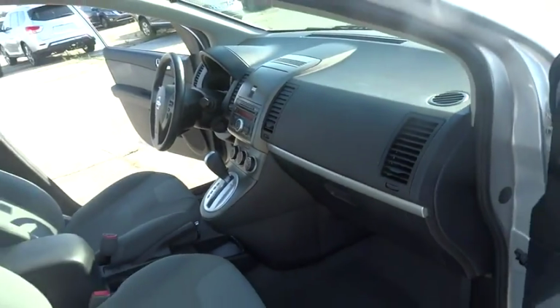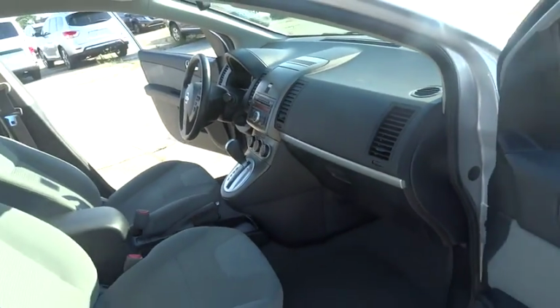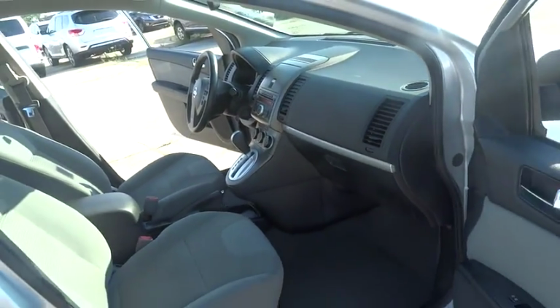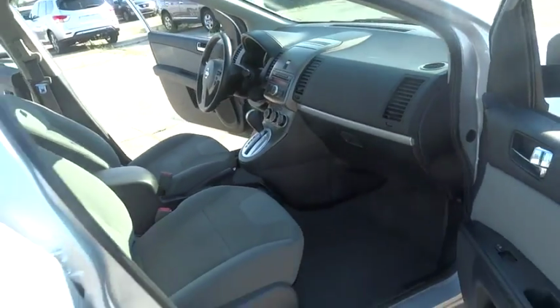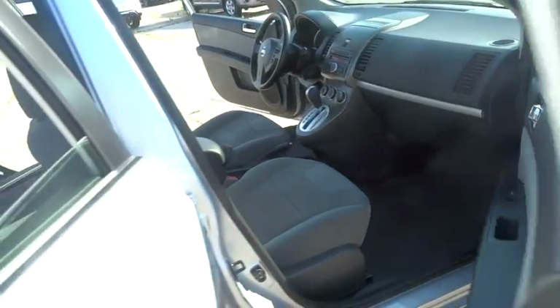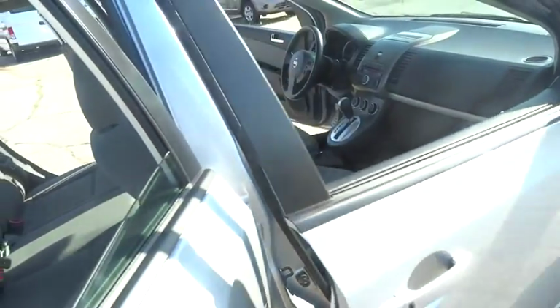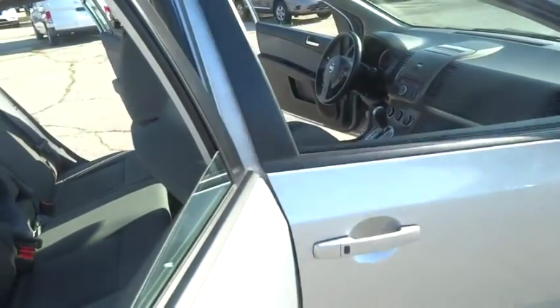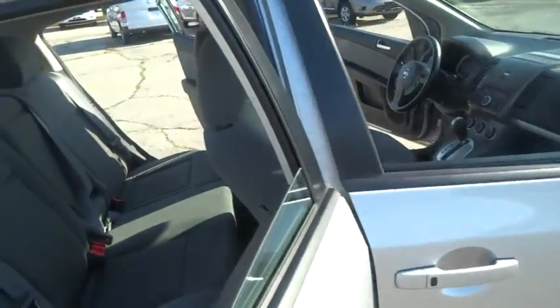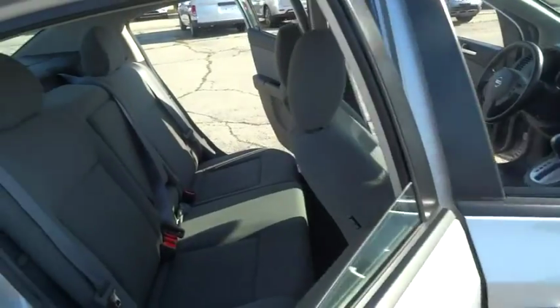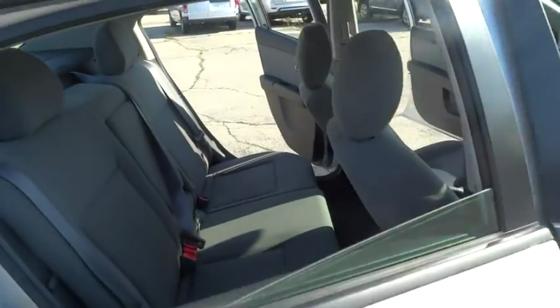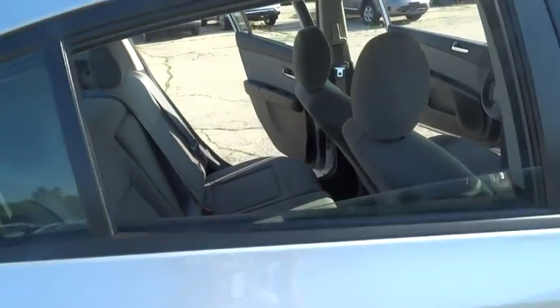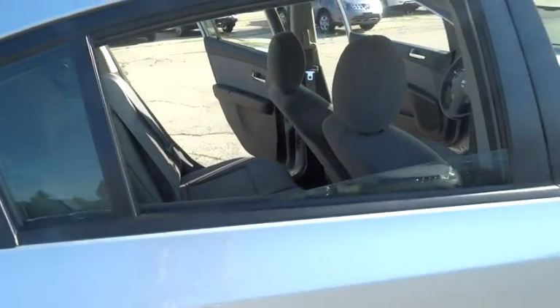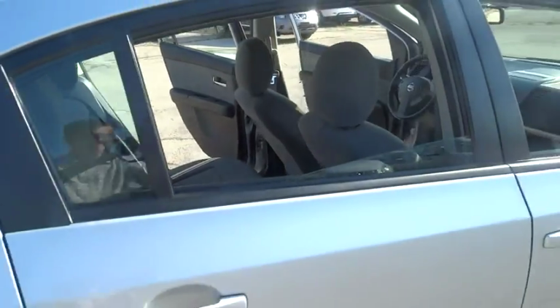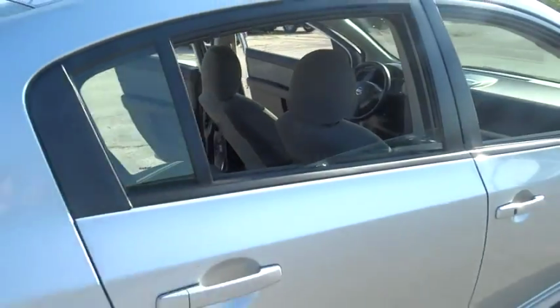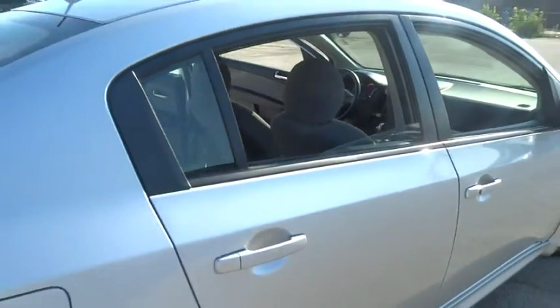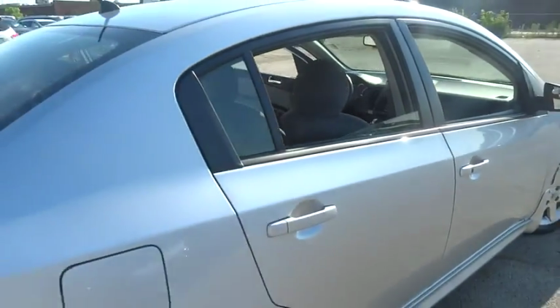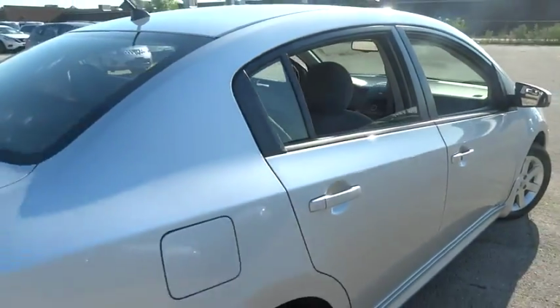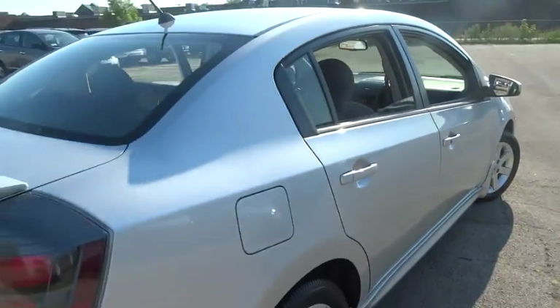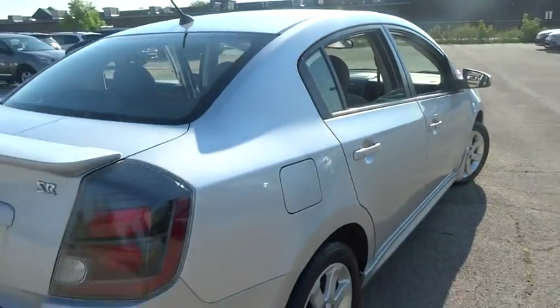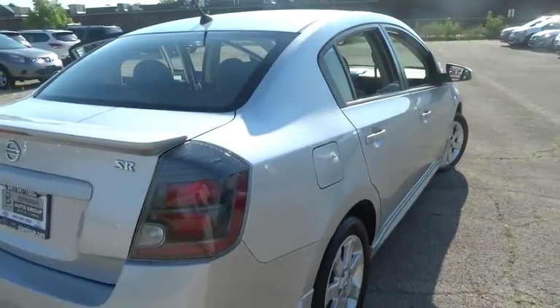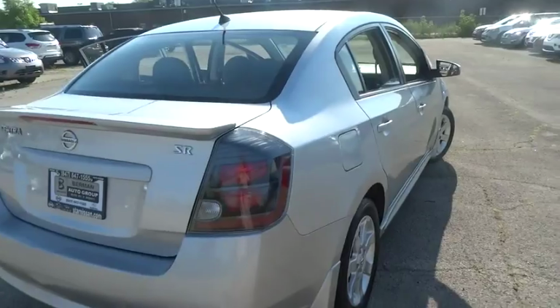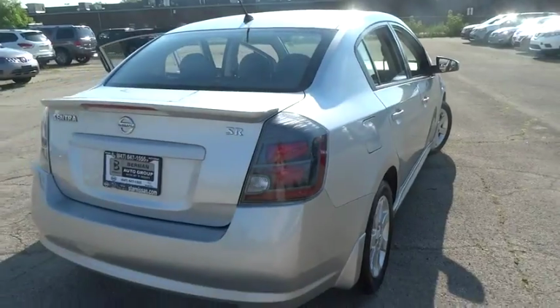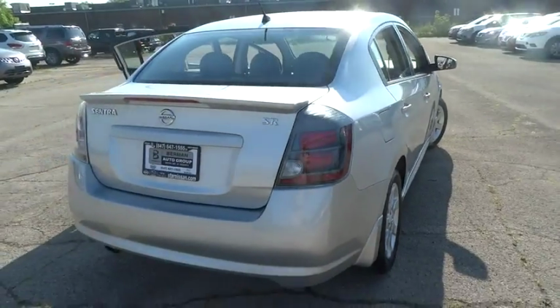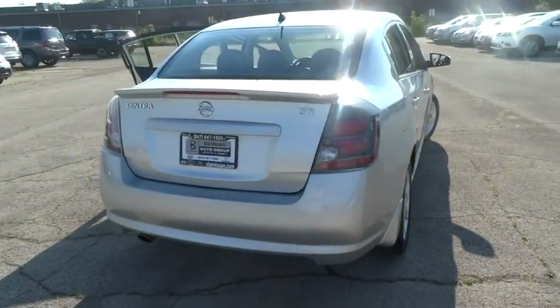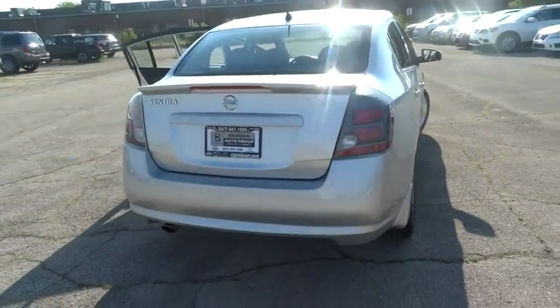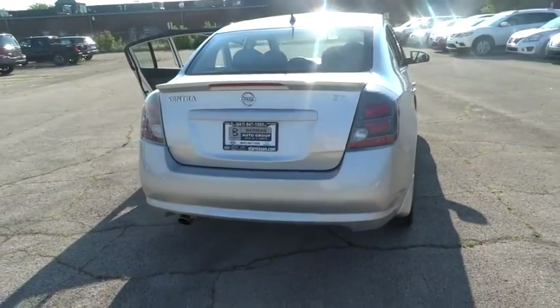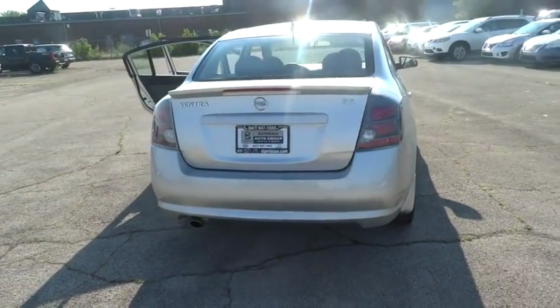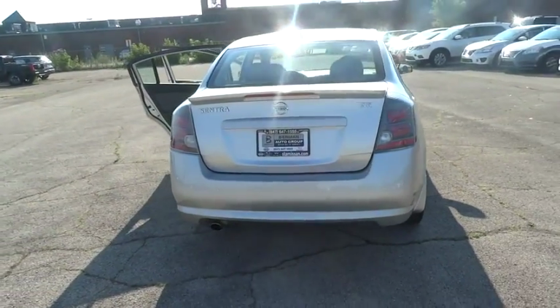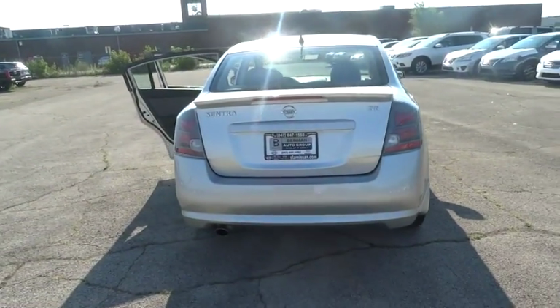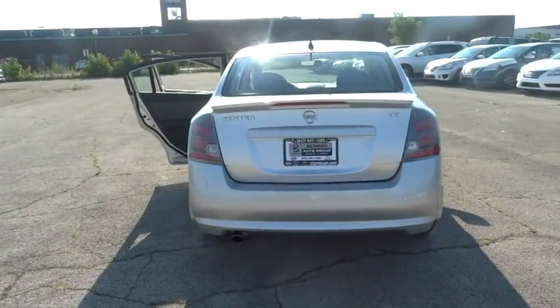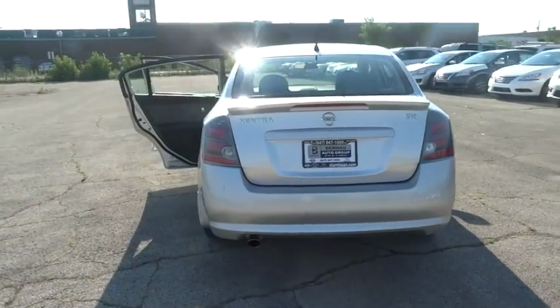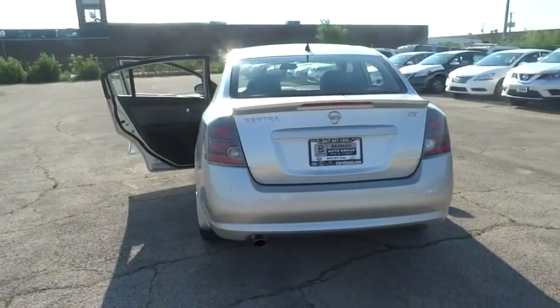Traction control, dual airbags, air conditioning, front power steering, alloy wheels, AM FM stereo with CD player, security system, fog lights, rear window defroster, CD player.